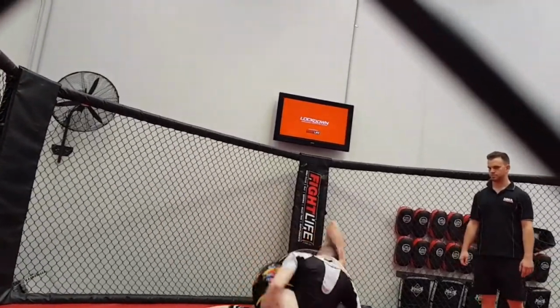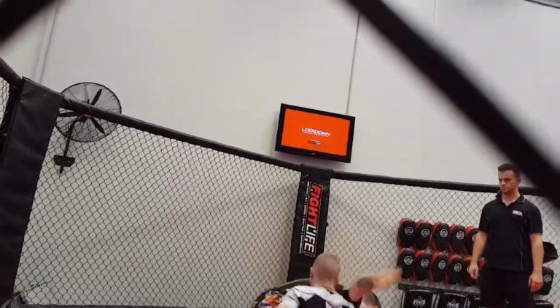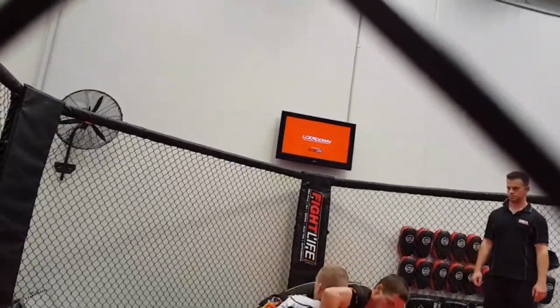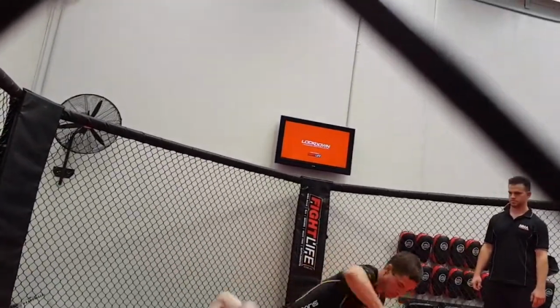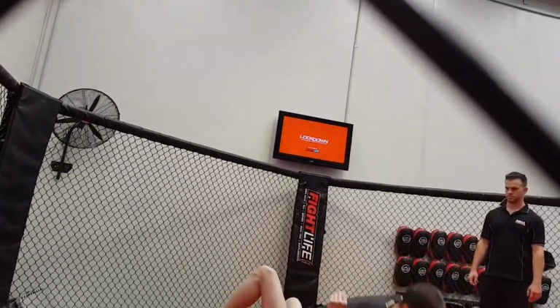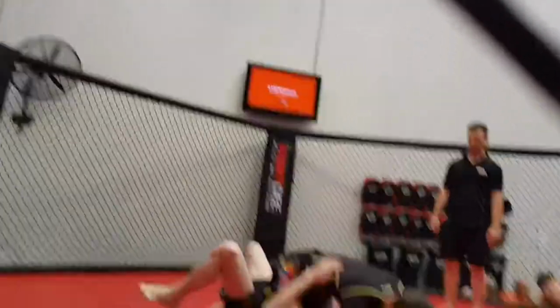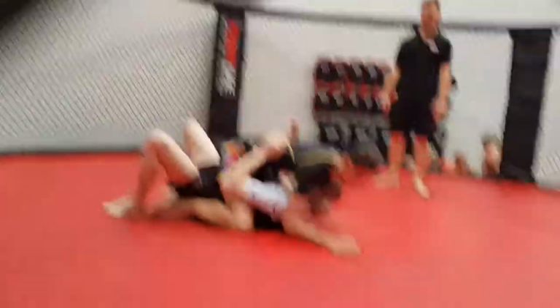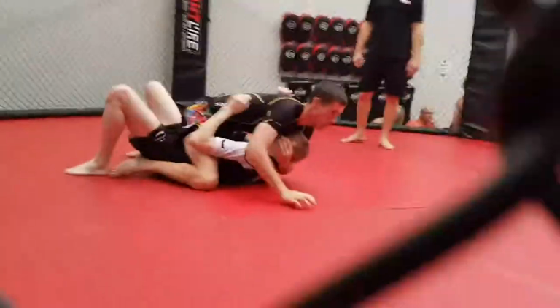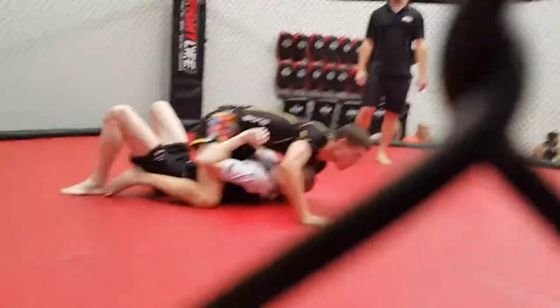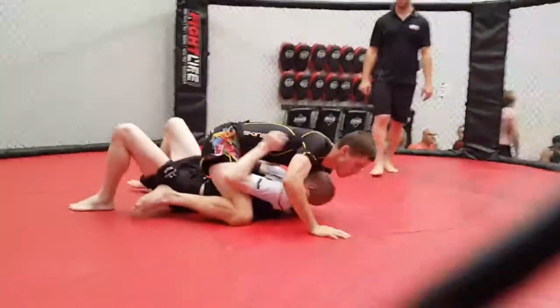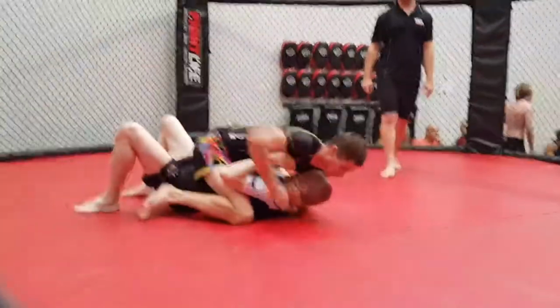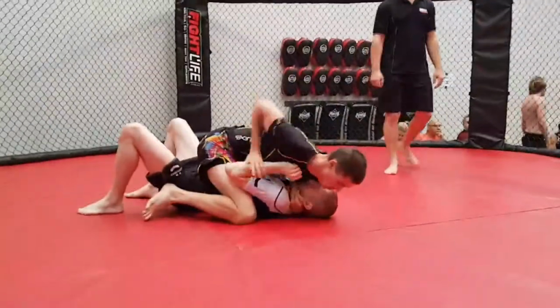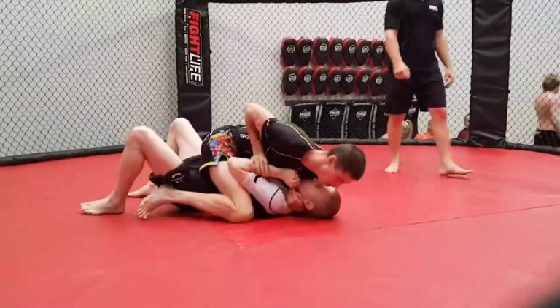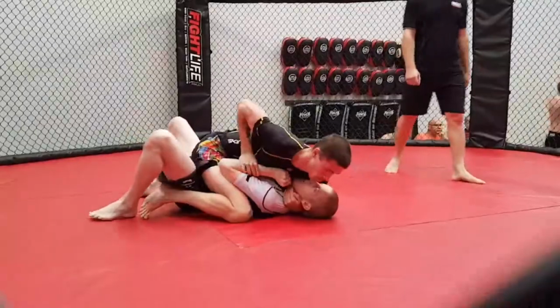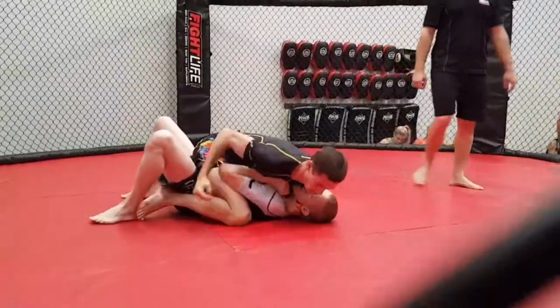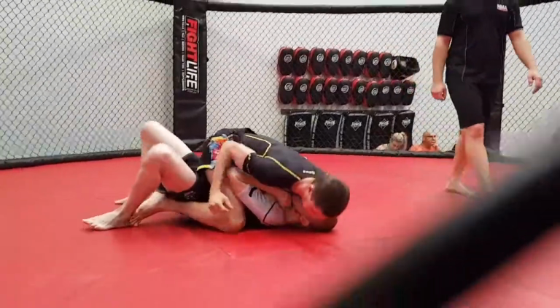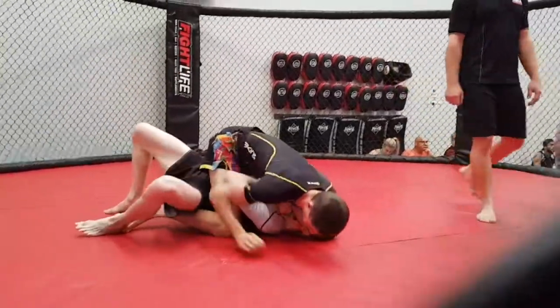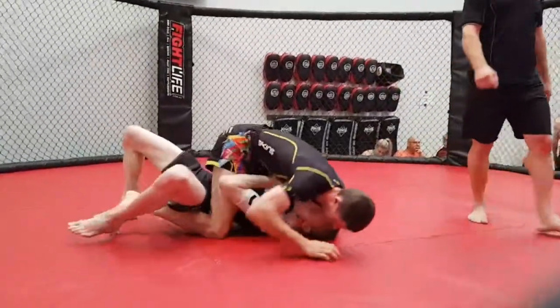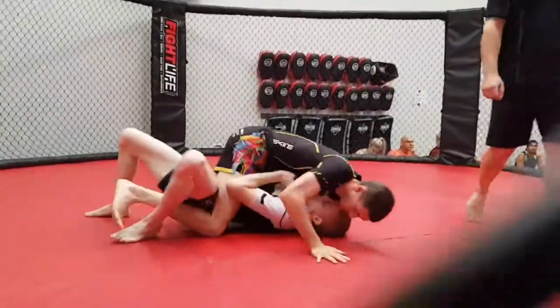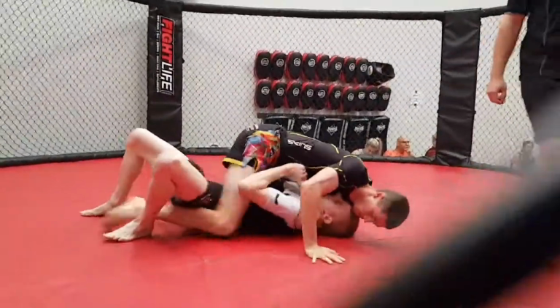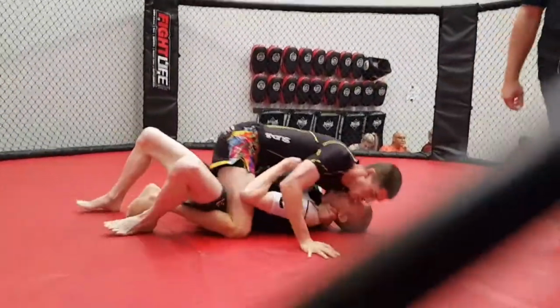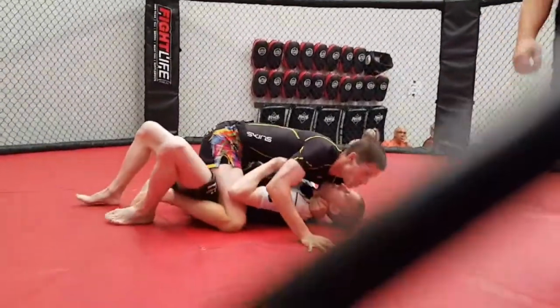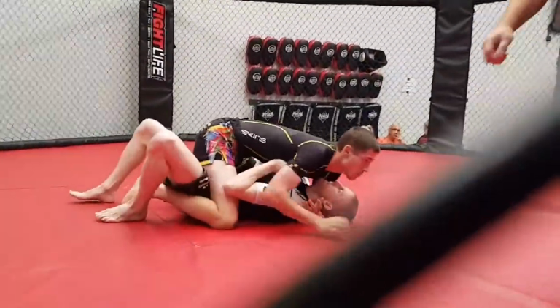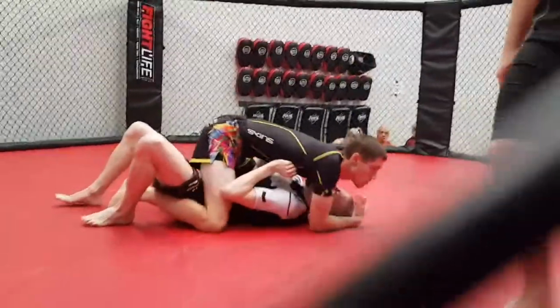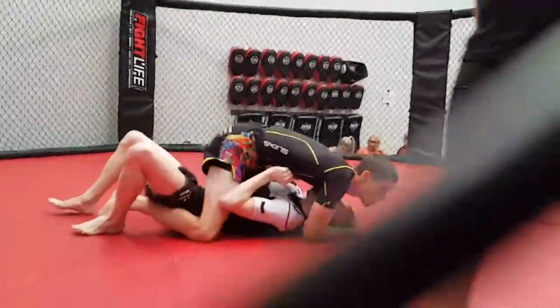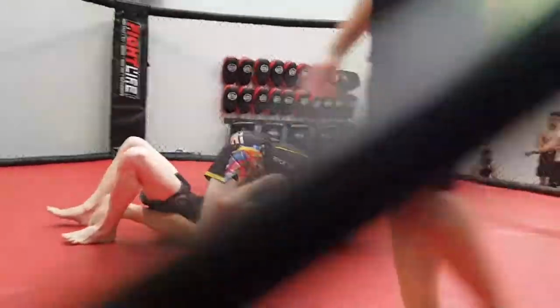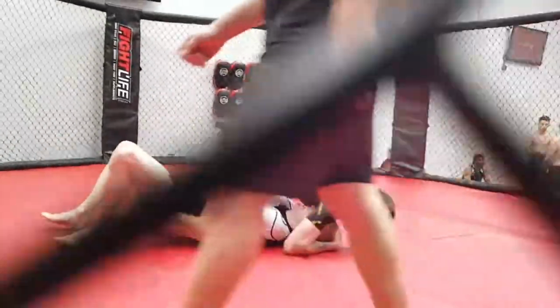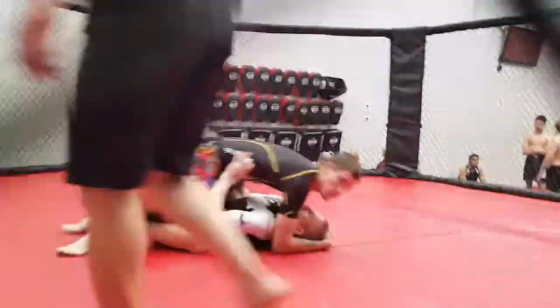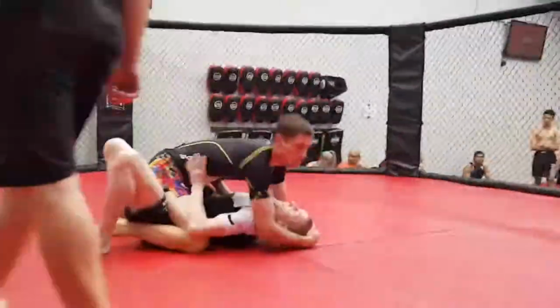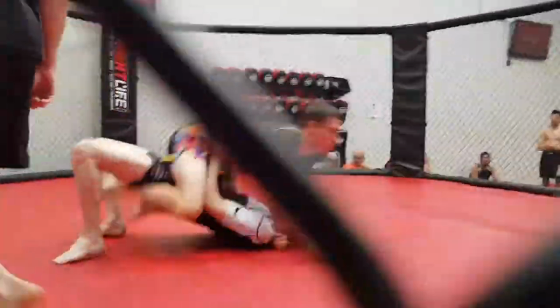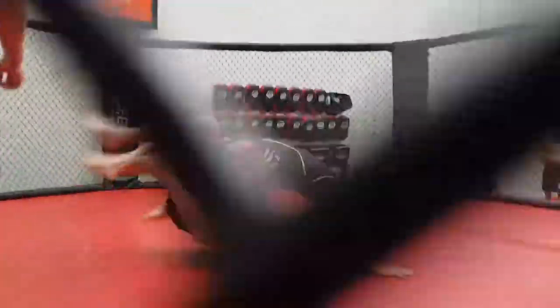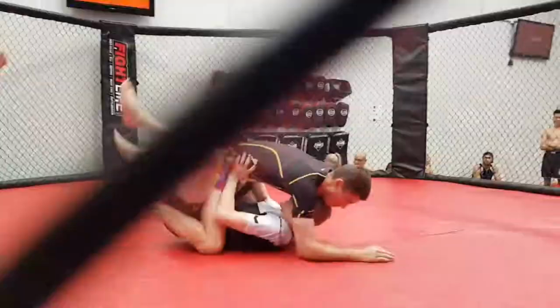That's it, over into mount — nice. Control Will, don't rush it, control. You're on top now, just control it mate.